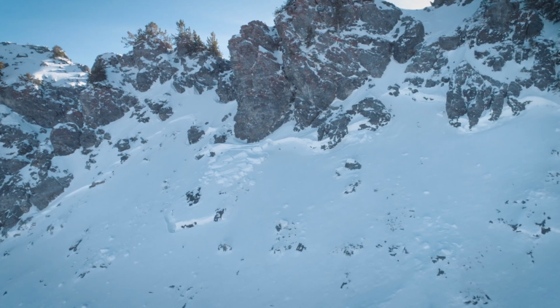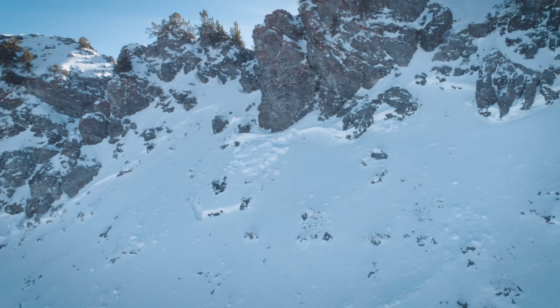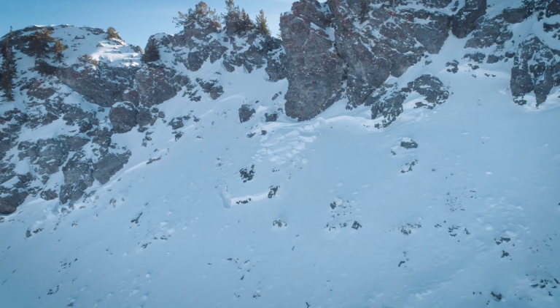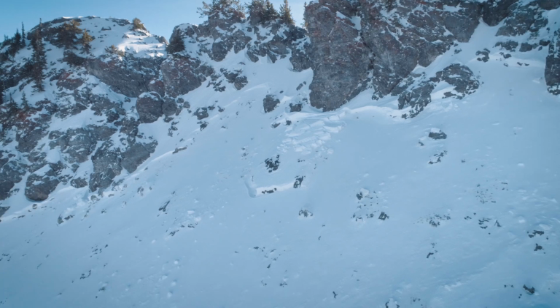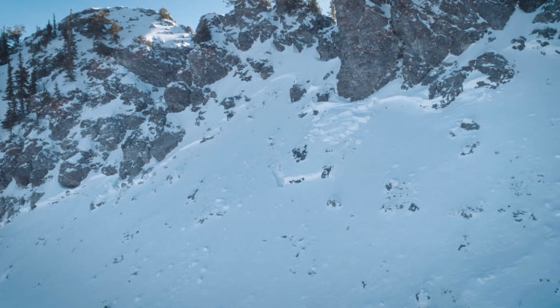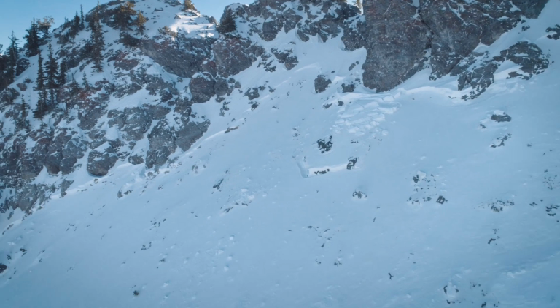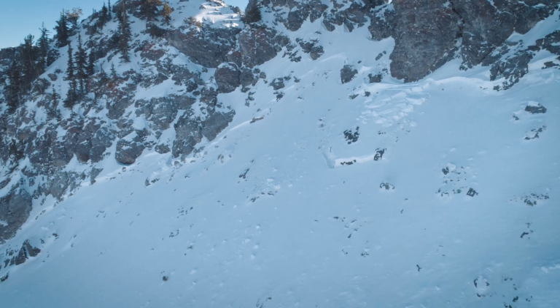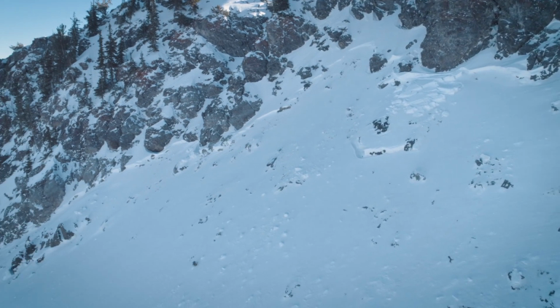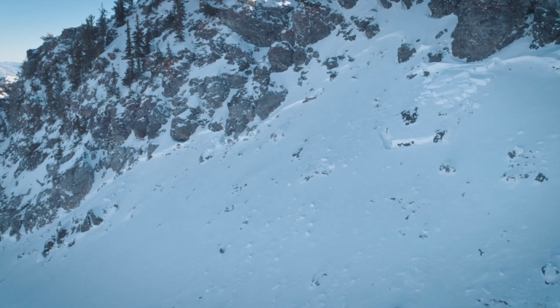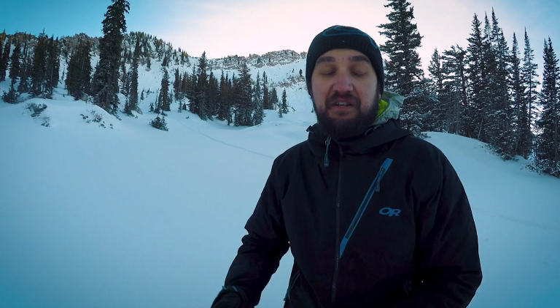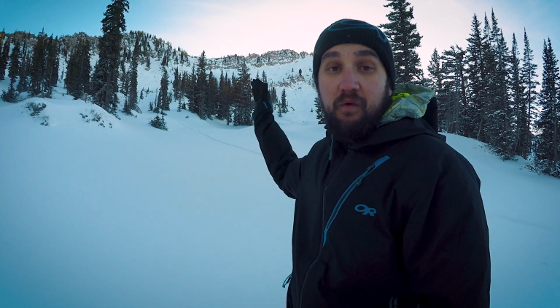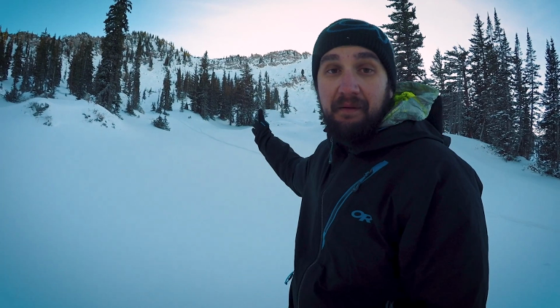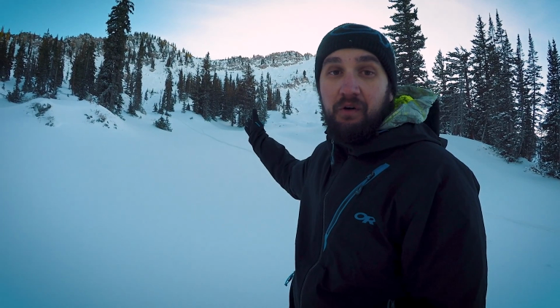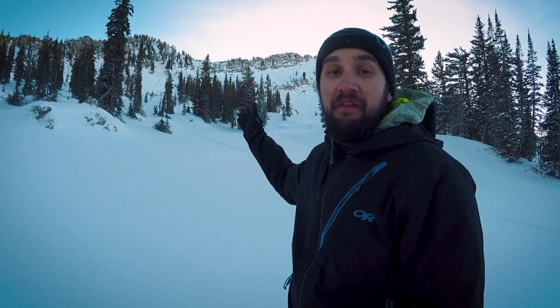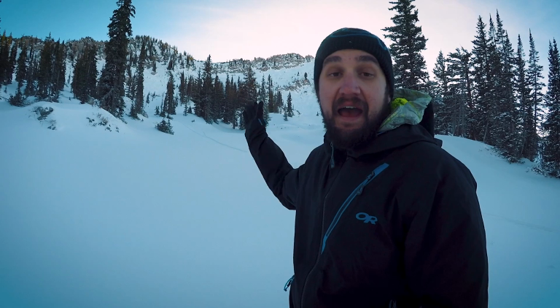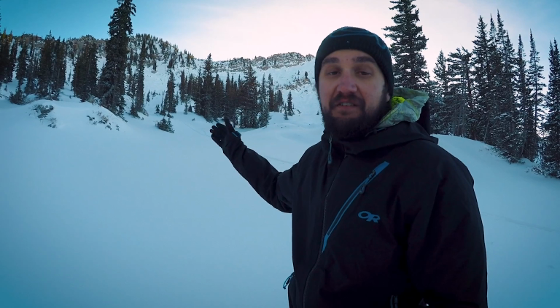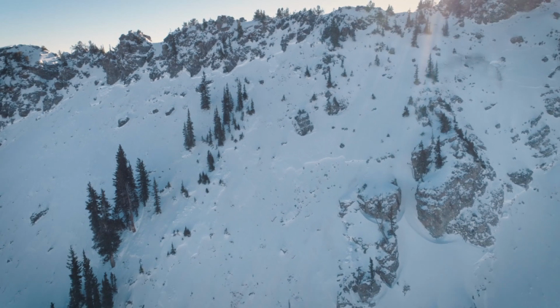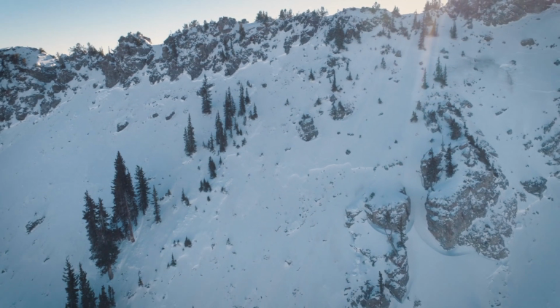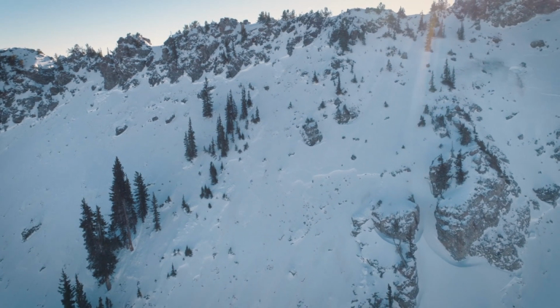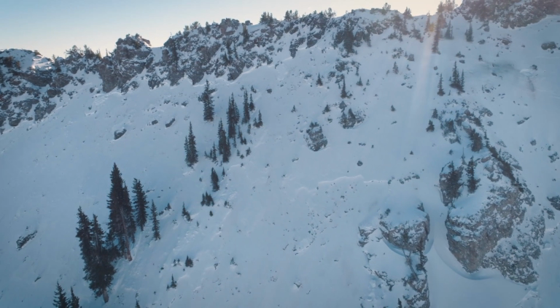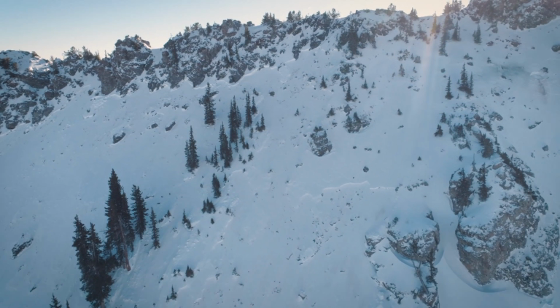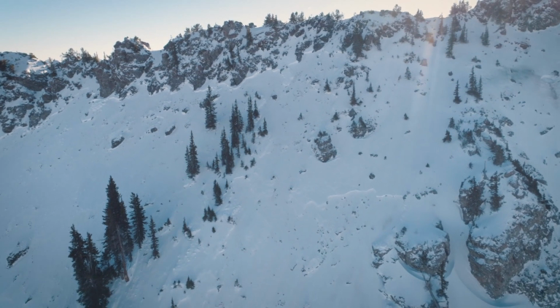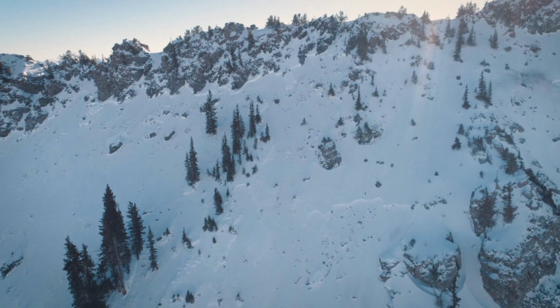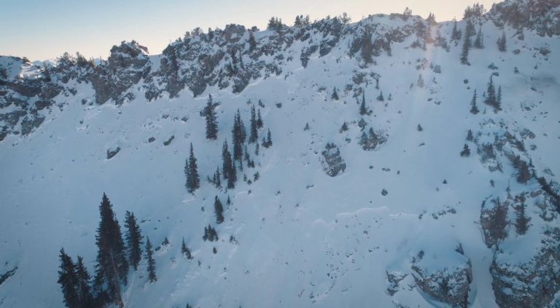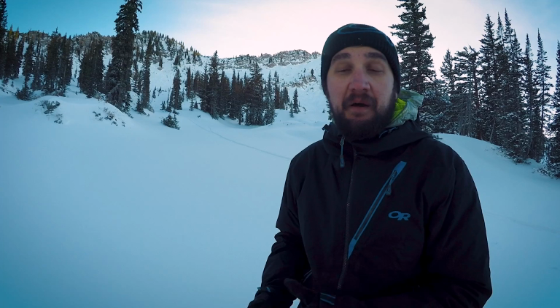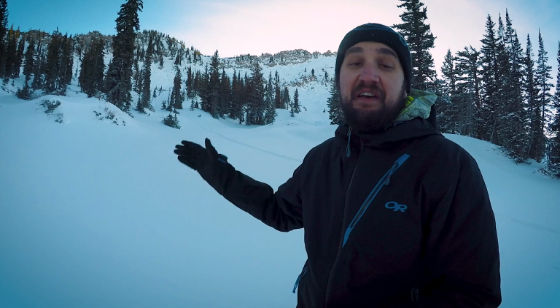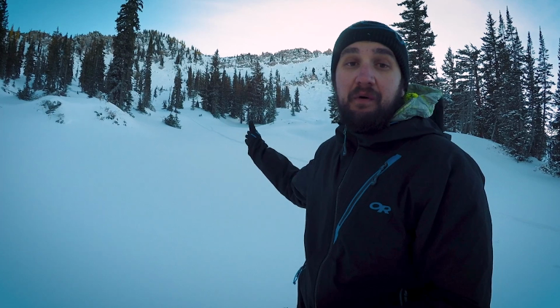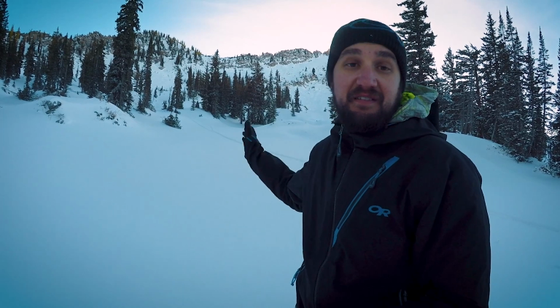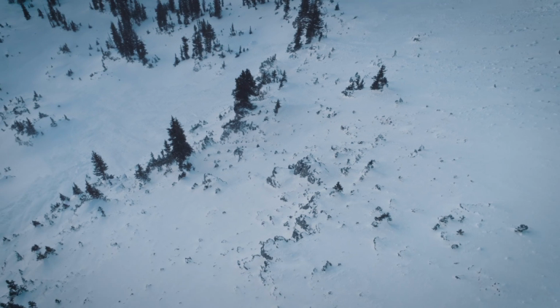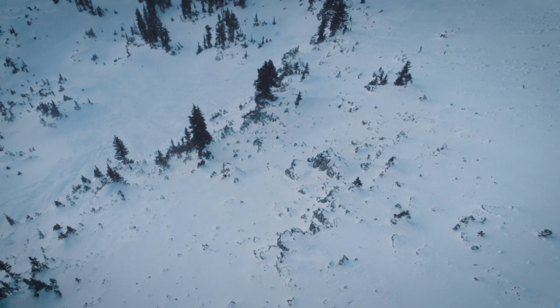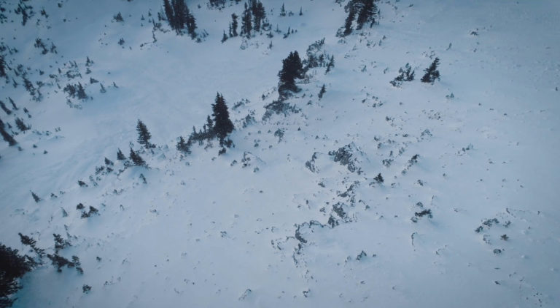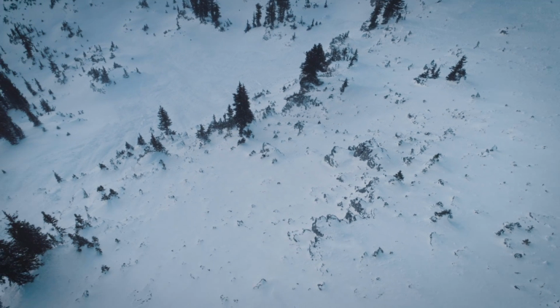The bullseye information is right behind my shoulder — there's an avalanche that's nearly 2,000 feet wide that broke a couple feet deep. This thing would be a season ender.